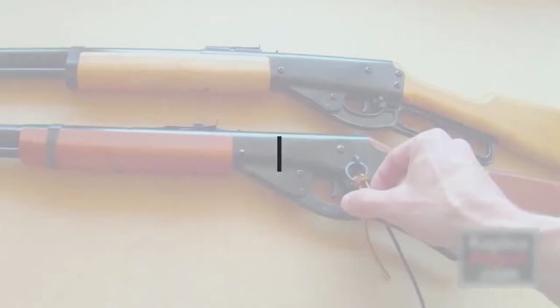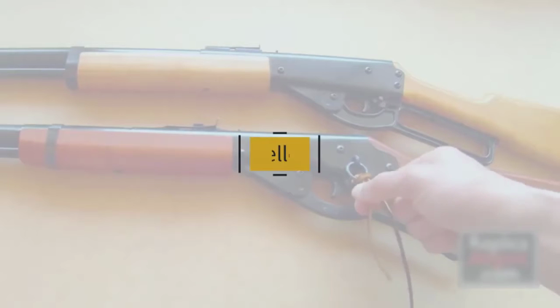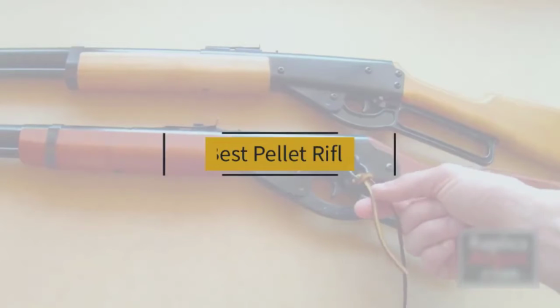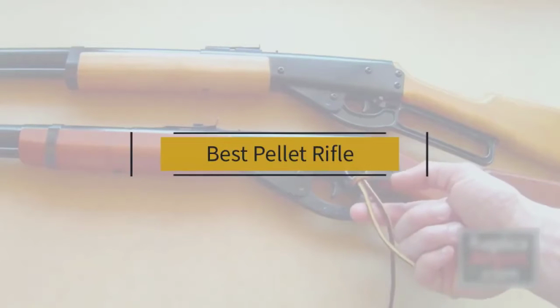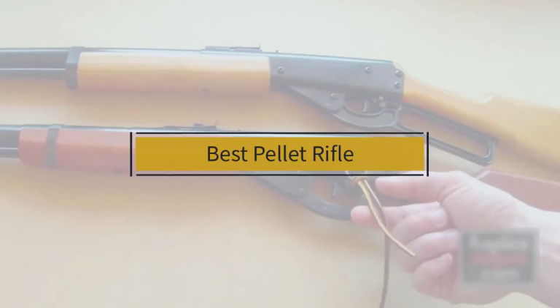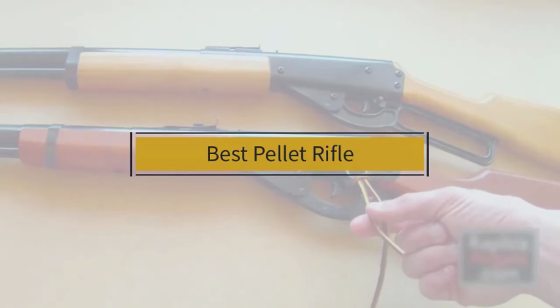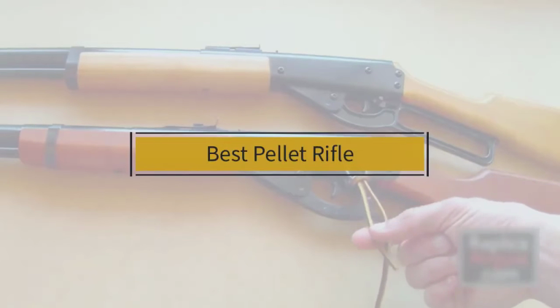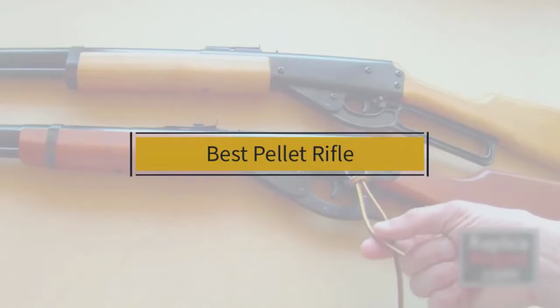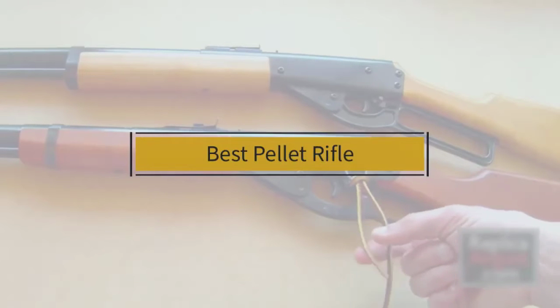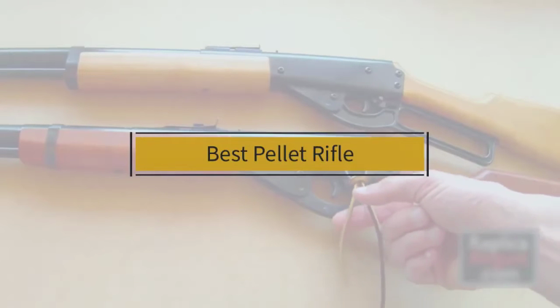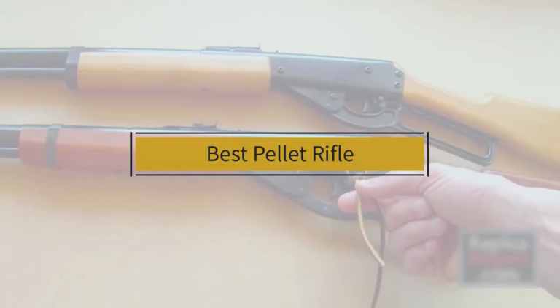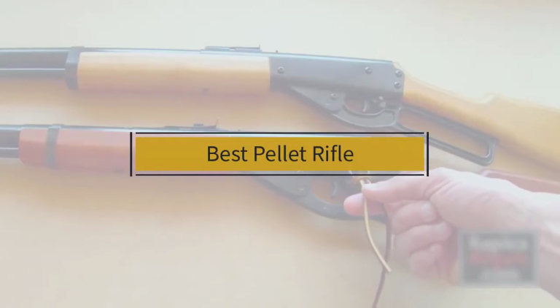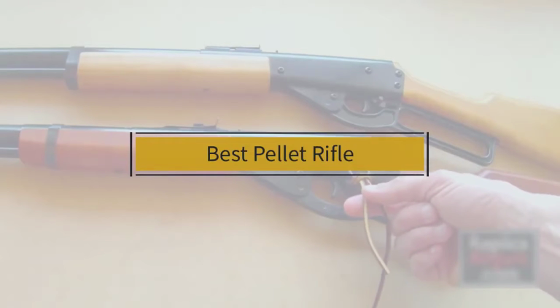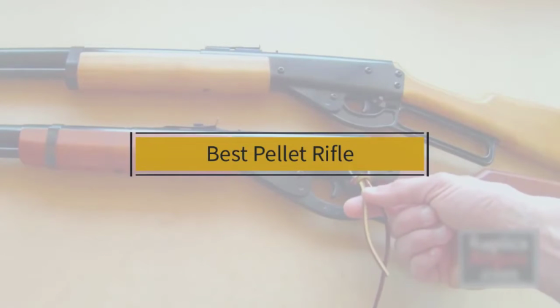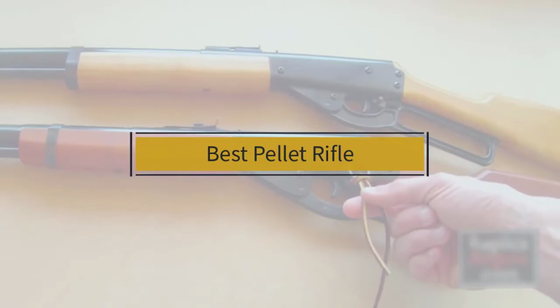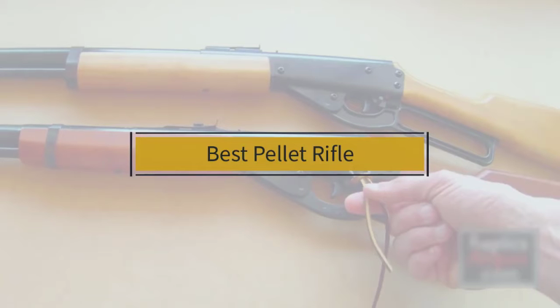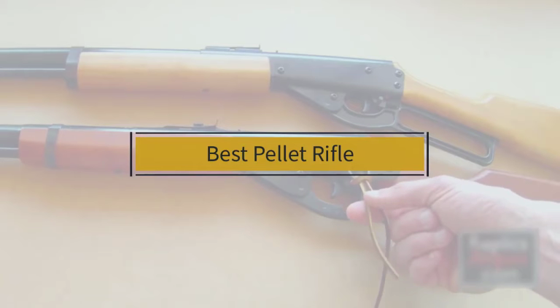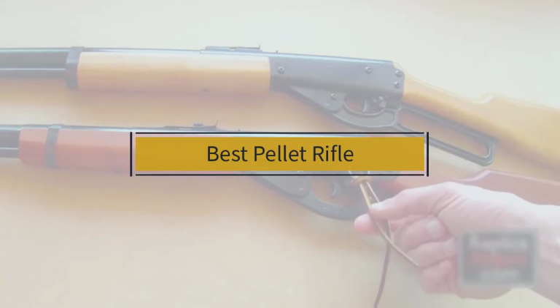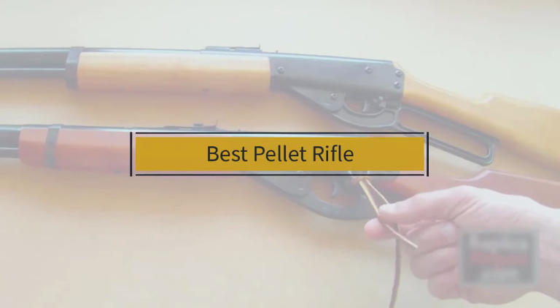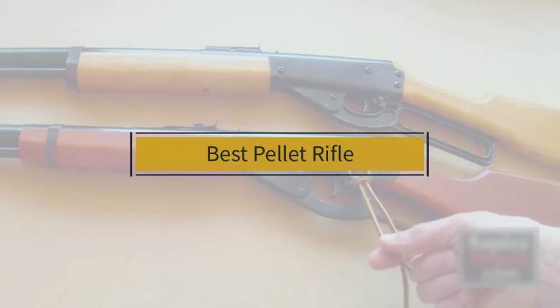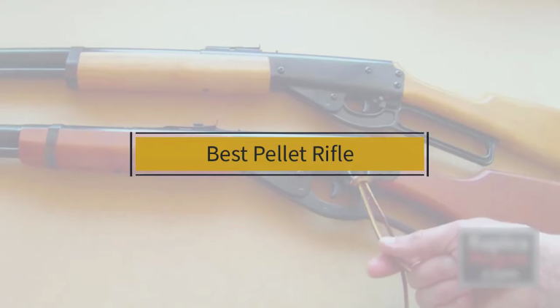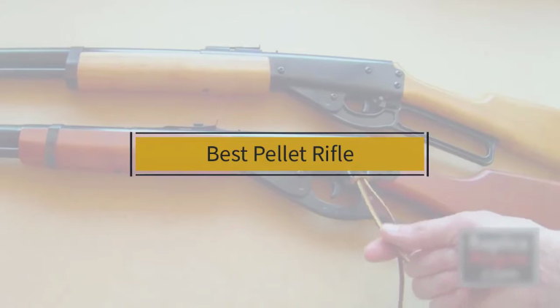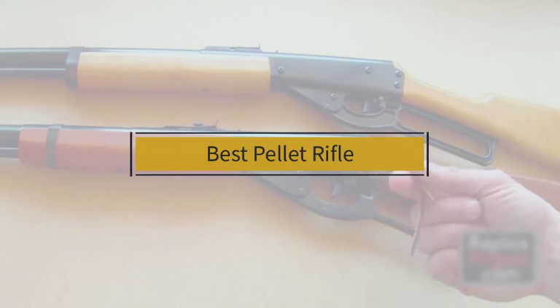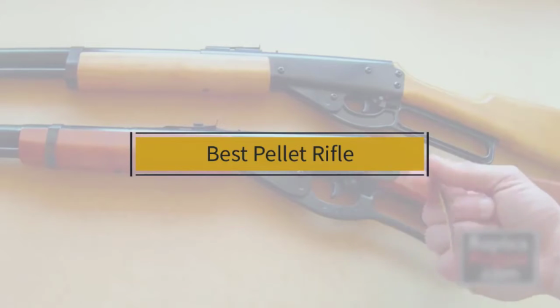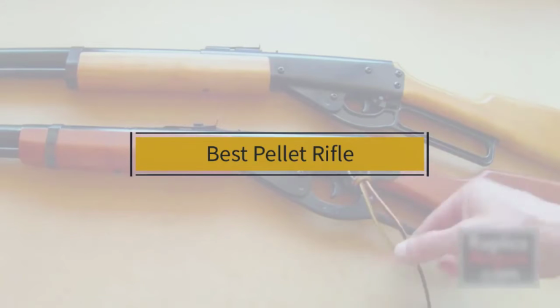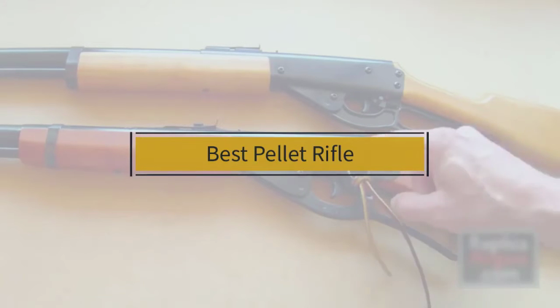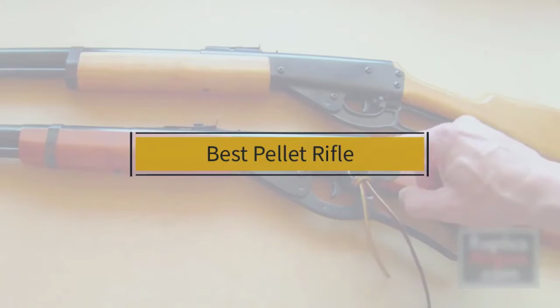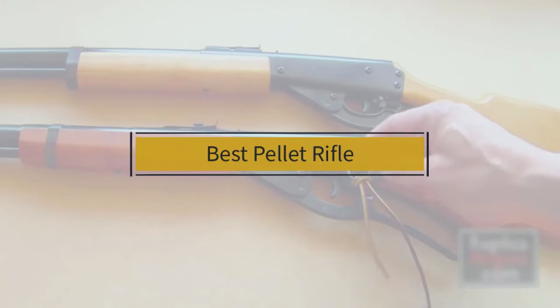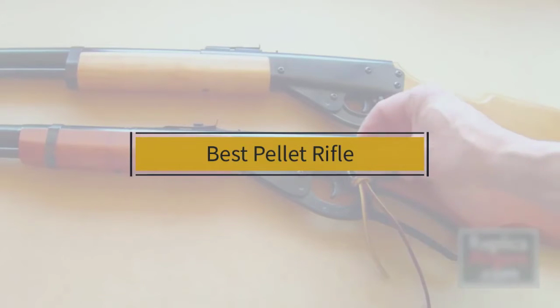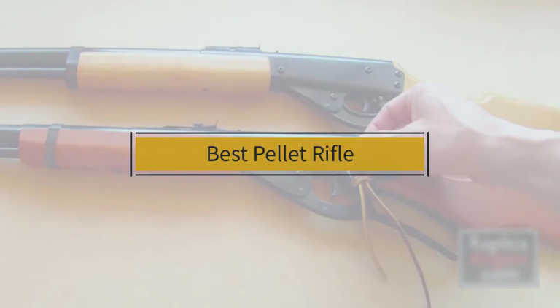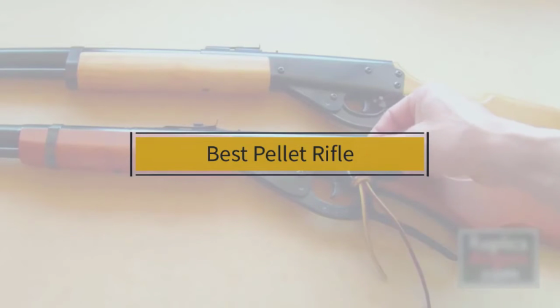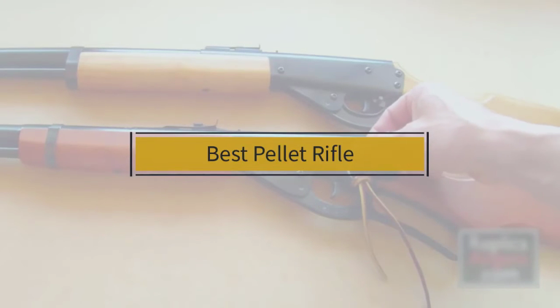If you are looking for the best pellet rifle, here is a collection you have got to see. Let's get started. At any time you can click the circle for more info and real-time deals.